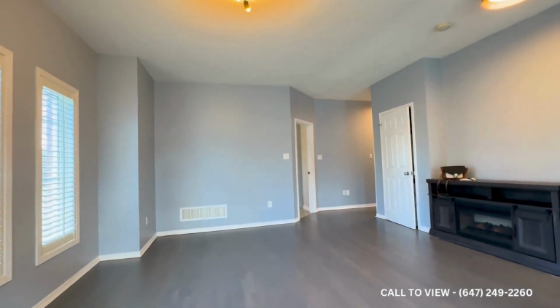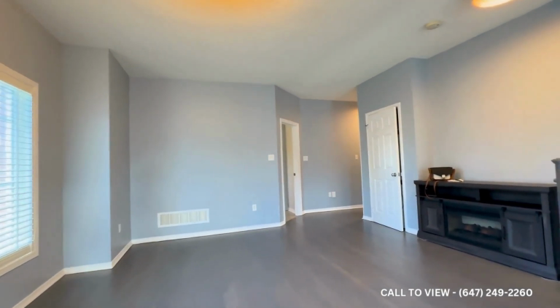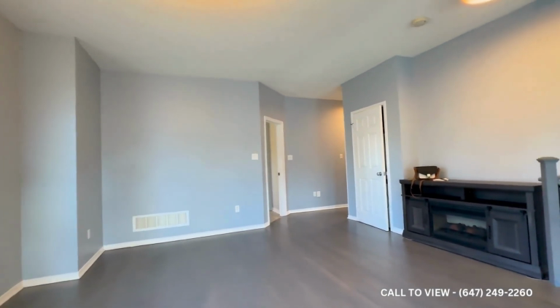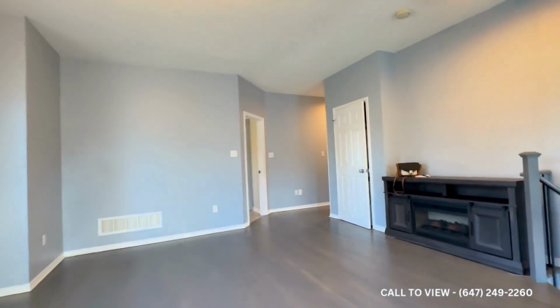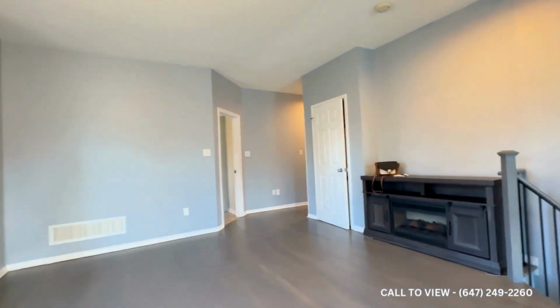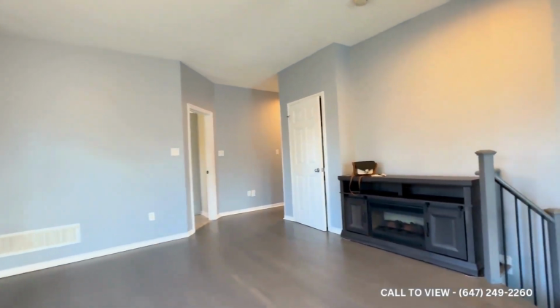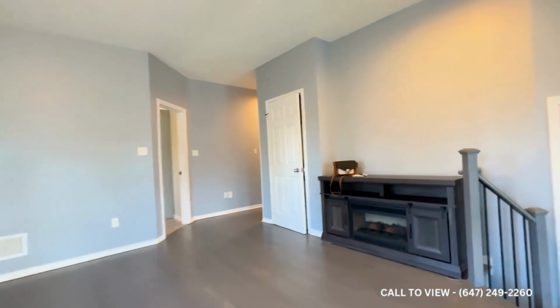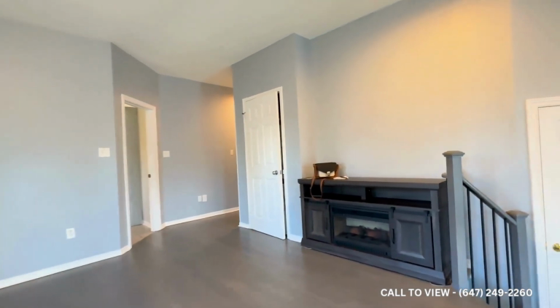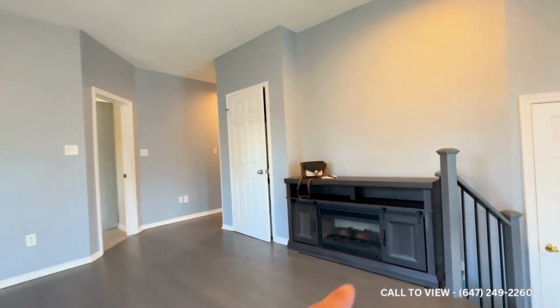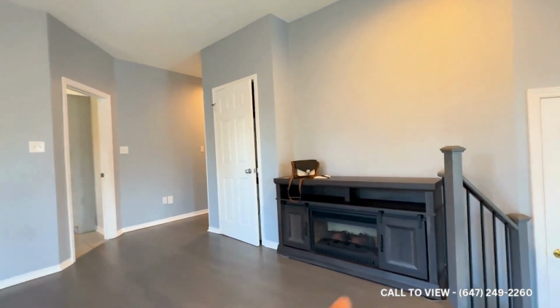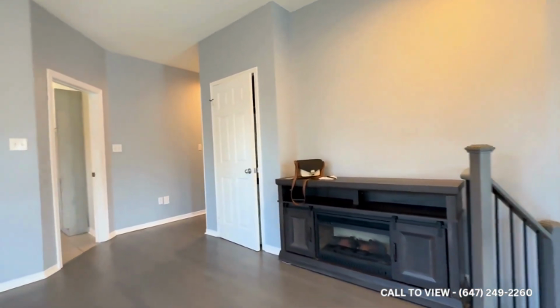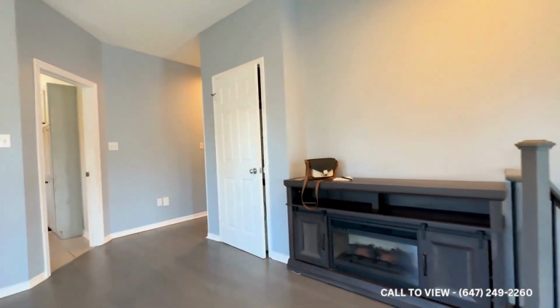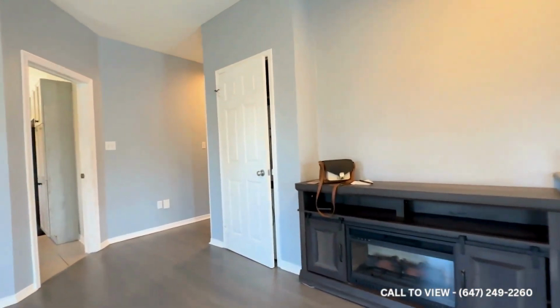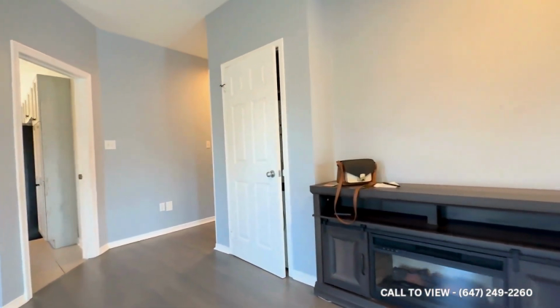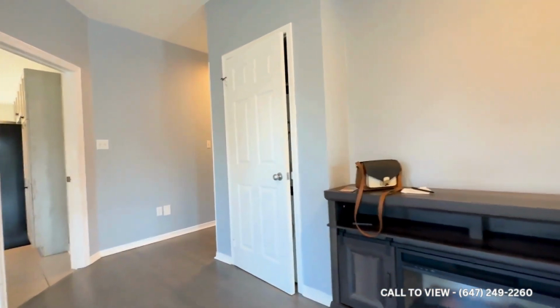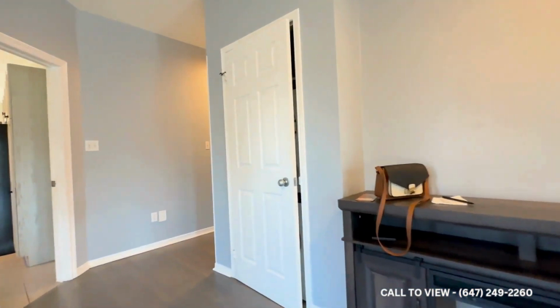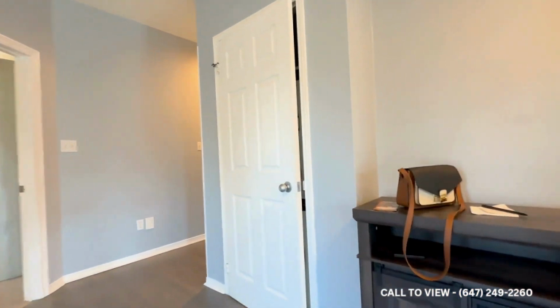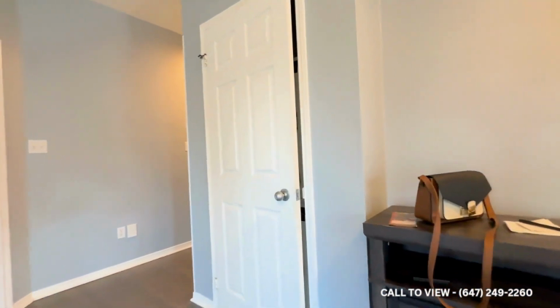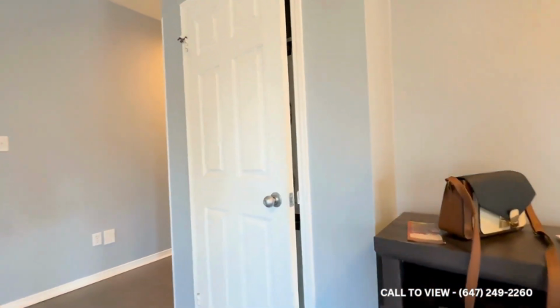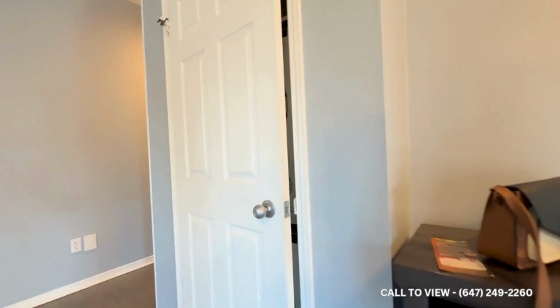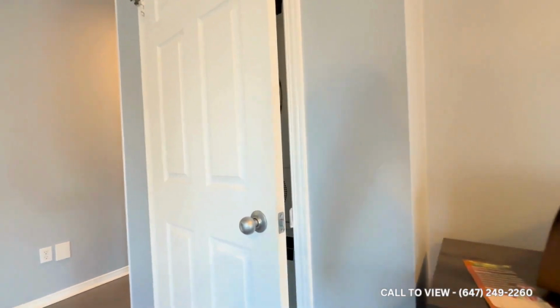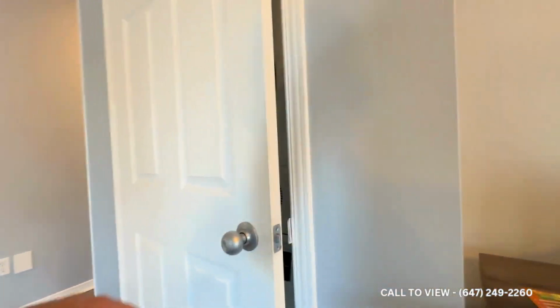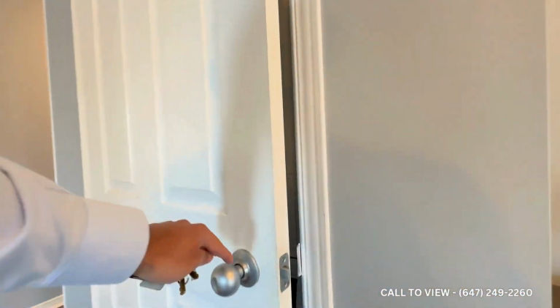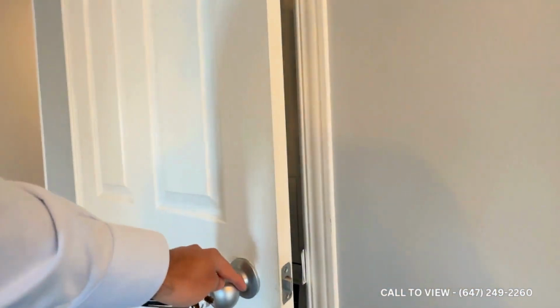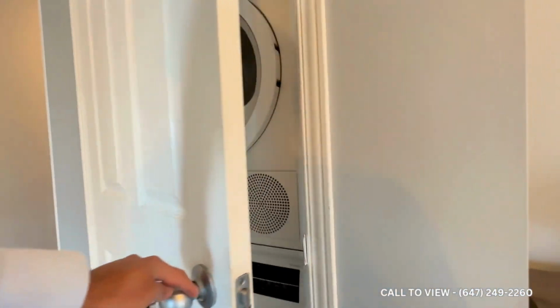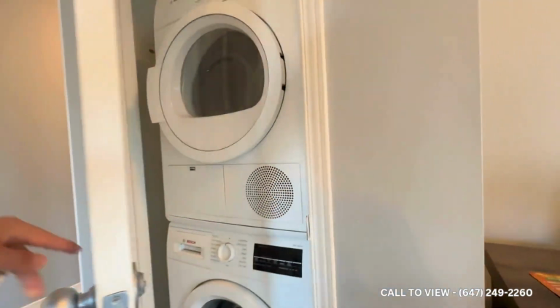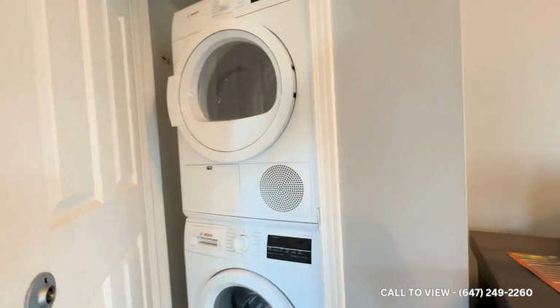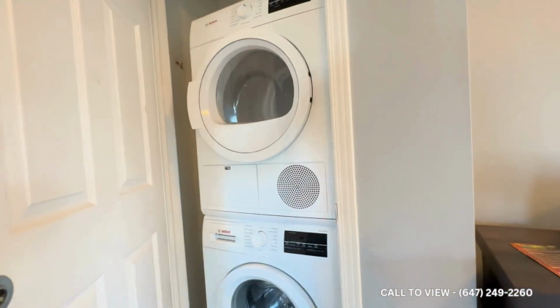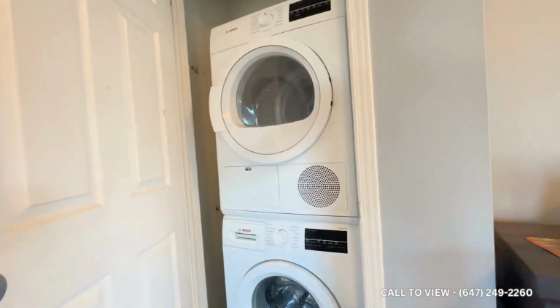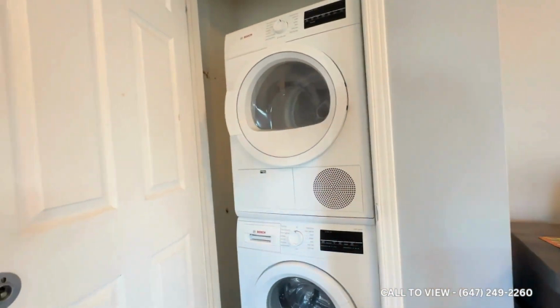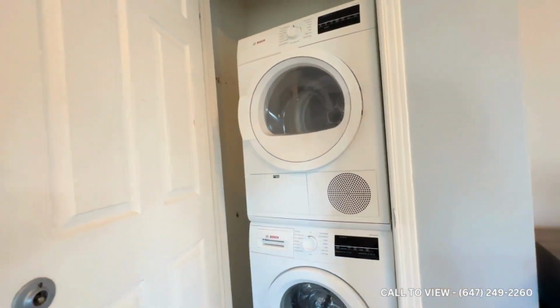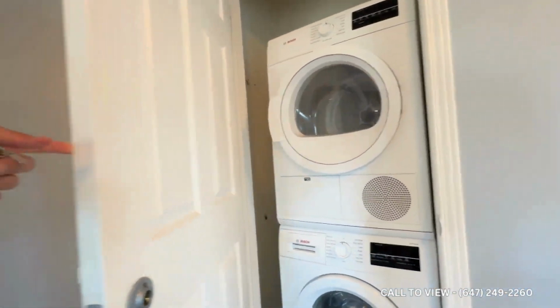It's absolutely massive. You have a built-in fireplace over here, and then here we have our en suite stackable Bosch washer and dryer.